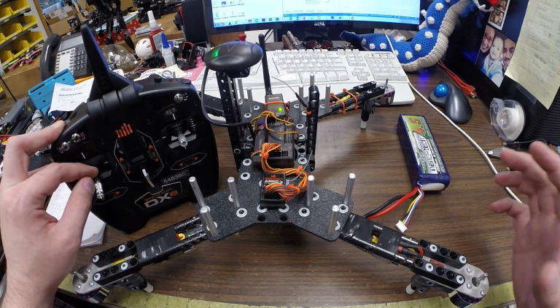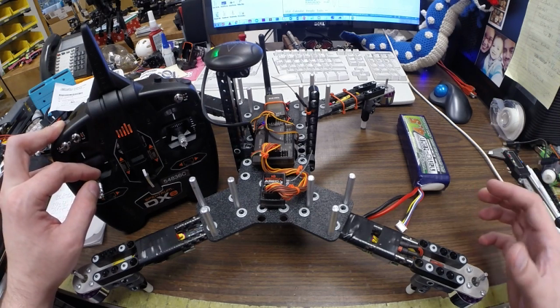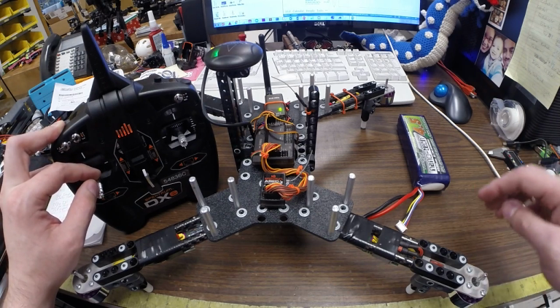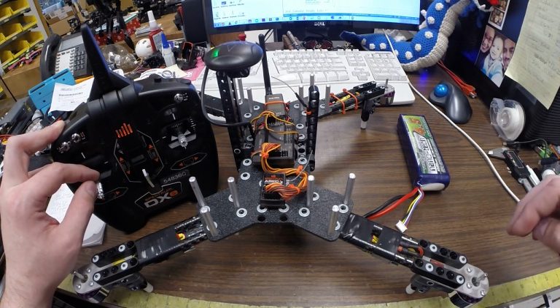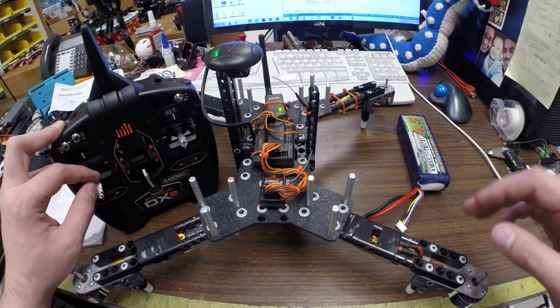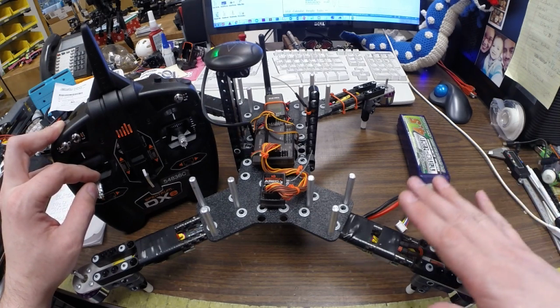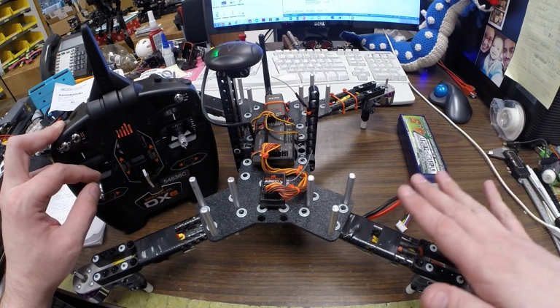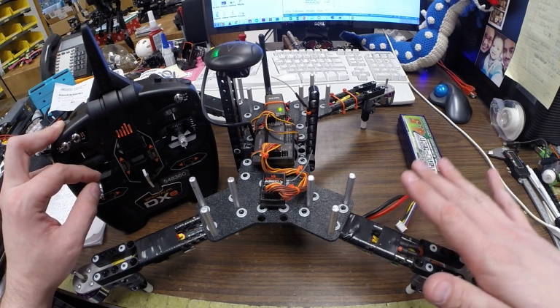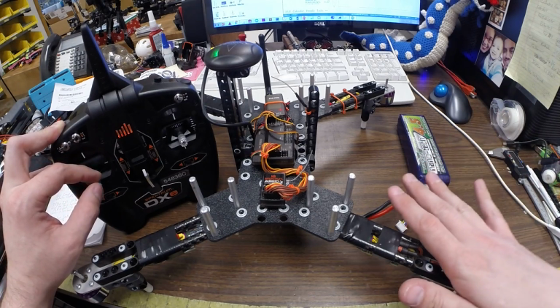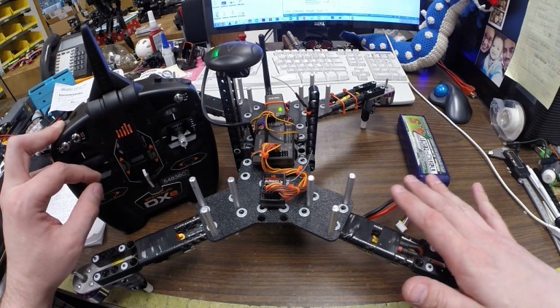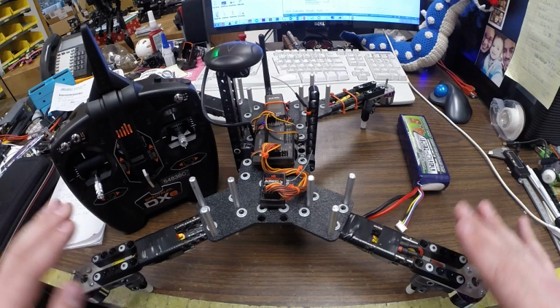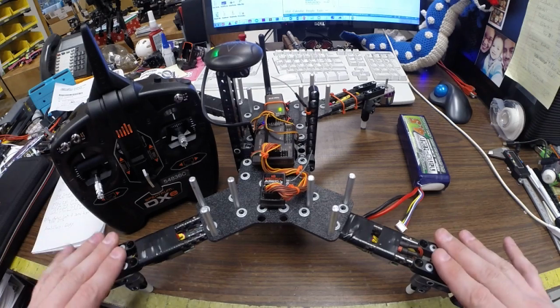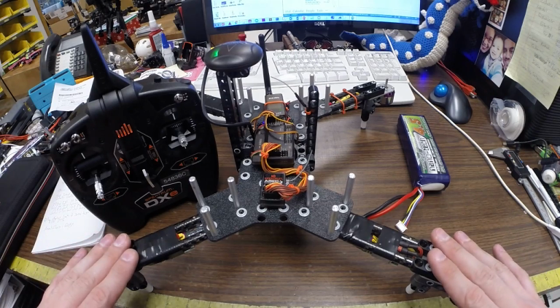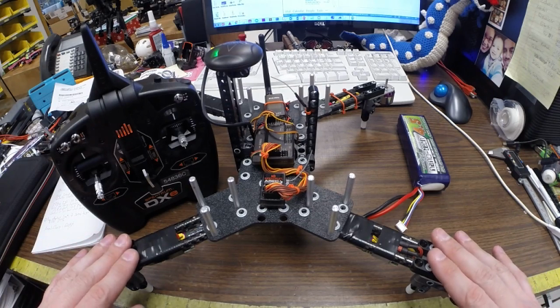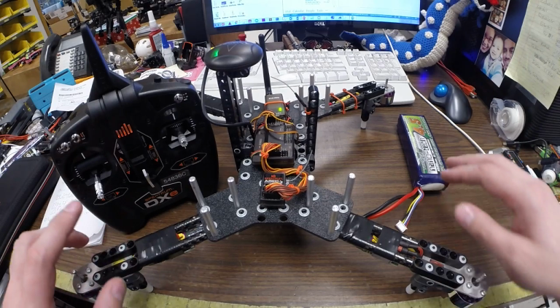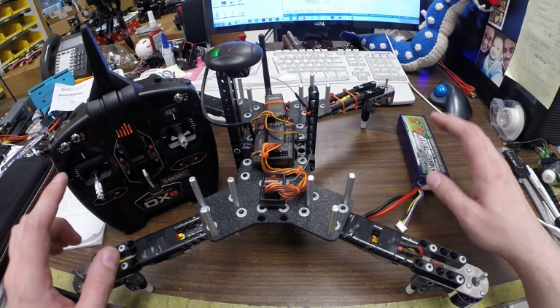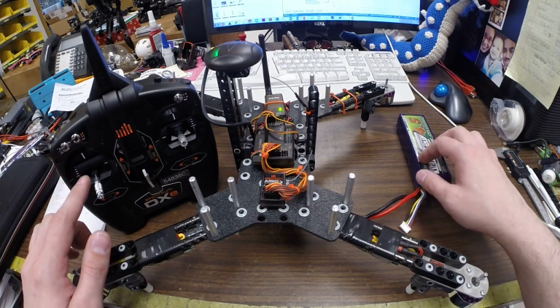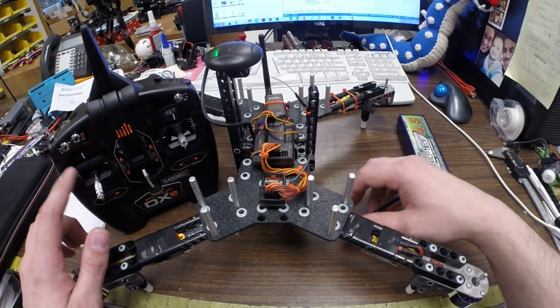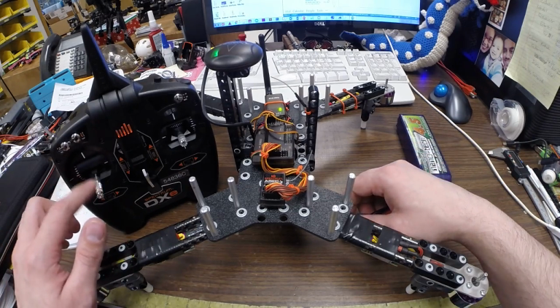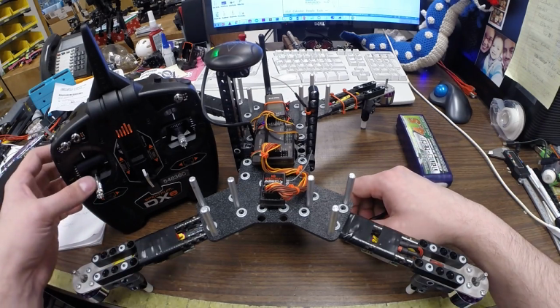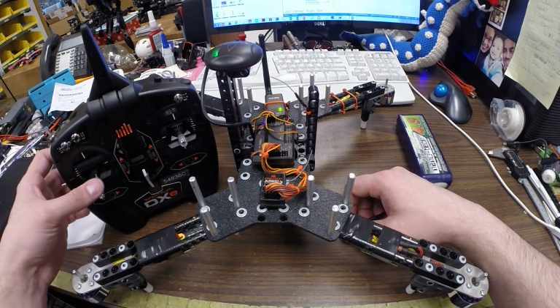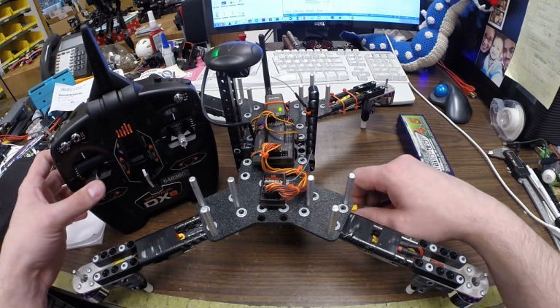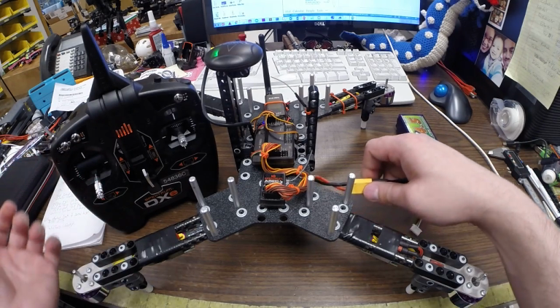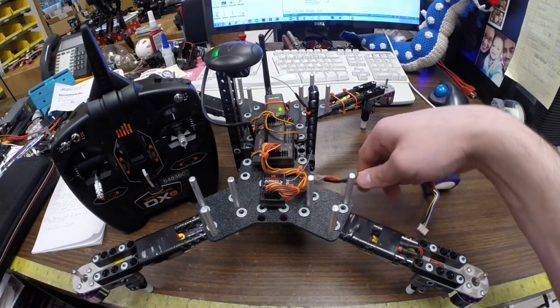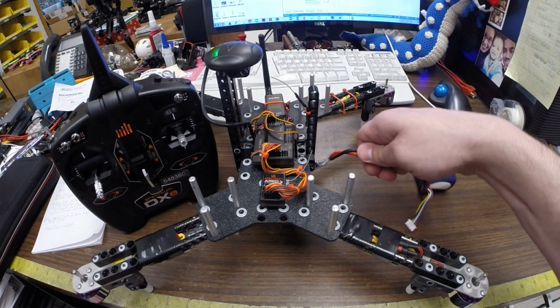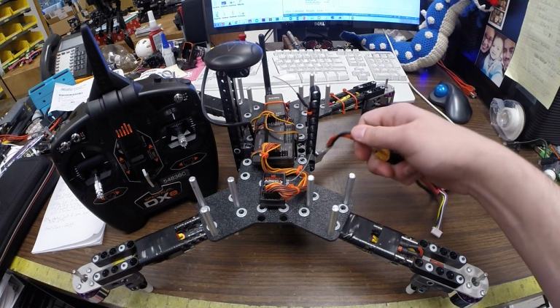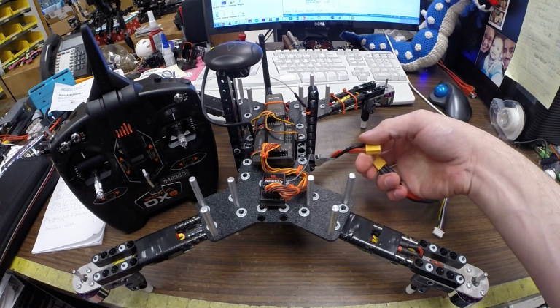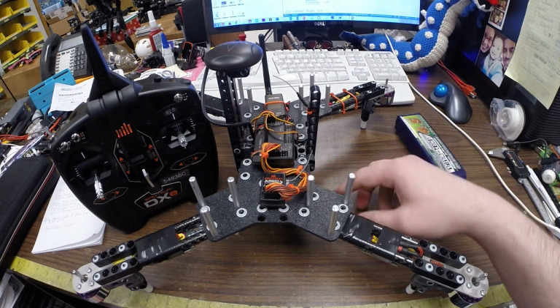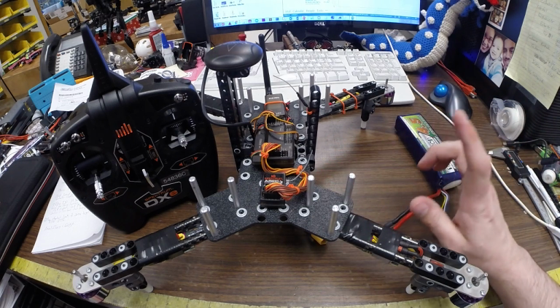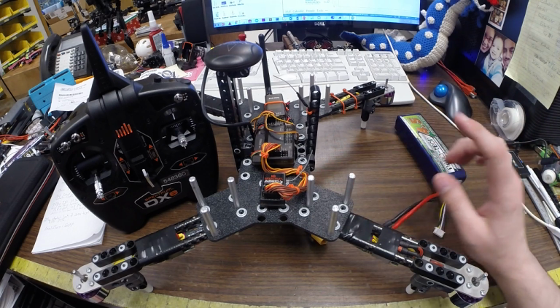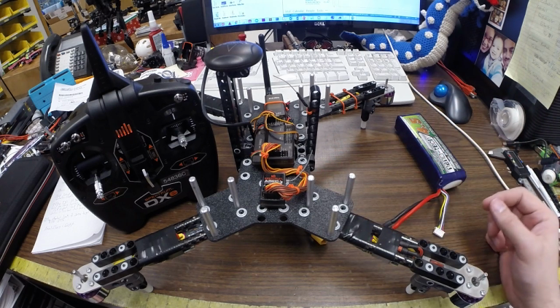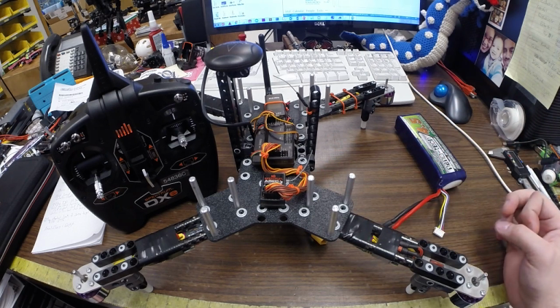It's very critical that you don't have the propellers on at this time because it won't stabilize itself — this is just for calibrating all the ESCs. Before we unplug the battery, make sure you return your throttle to the low position, then unplug your battery. And now you're ready to move on to the next step.